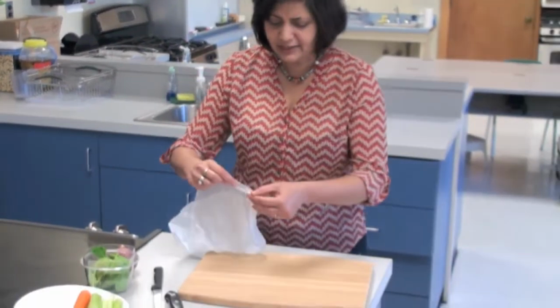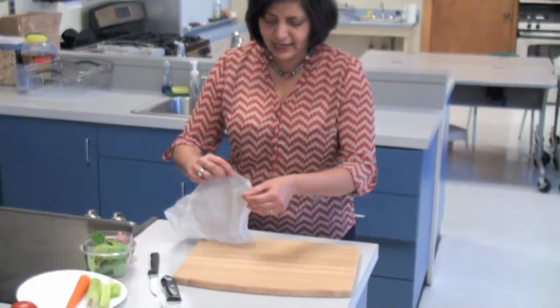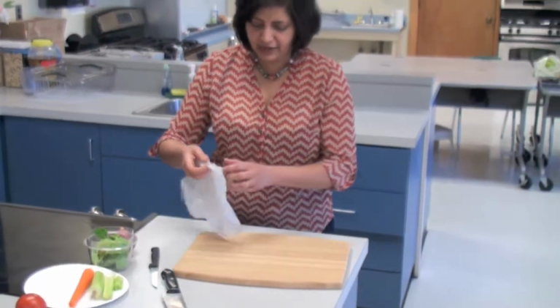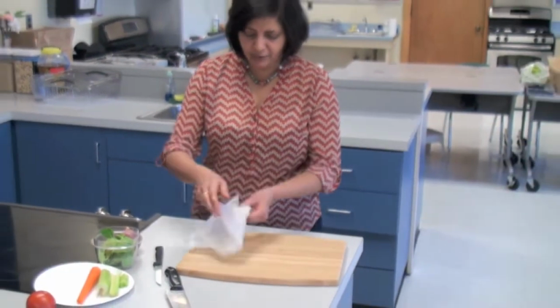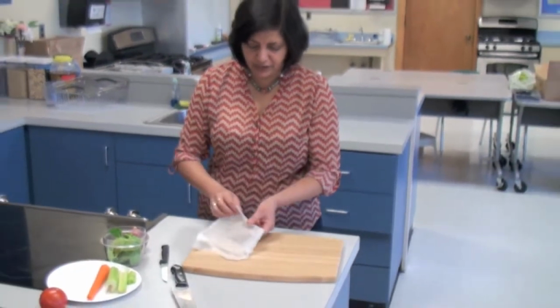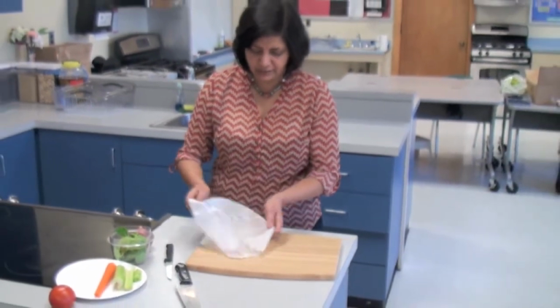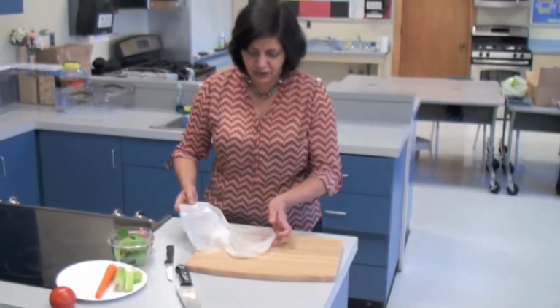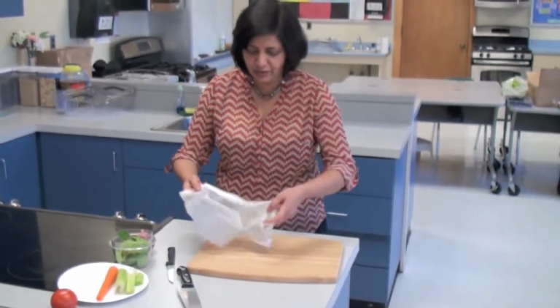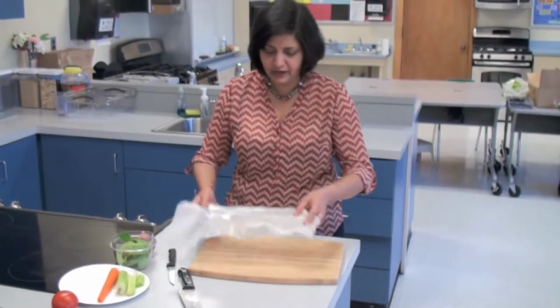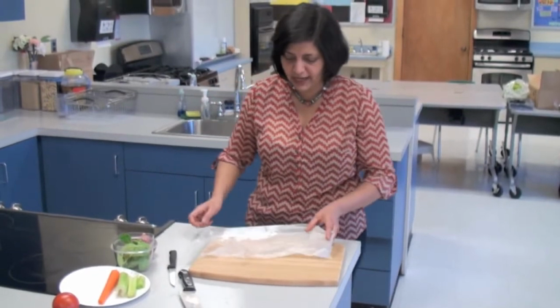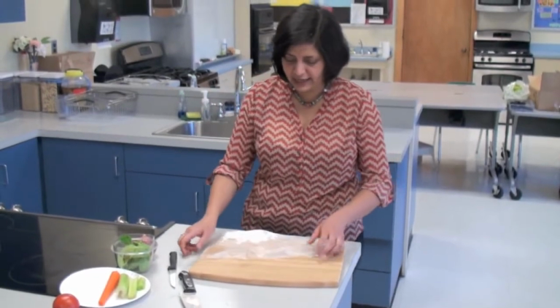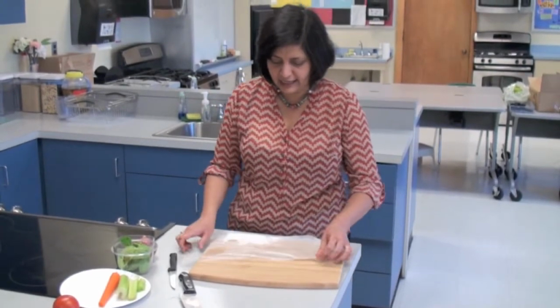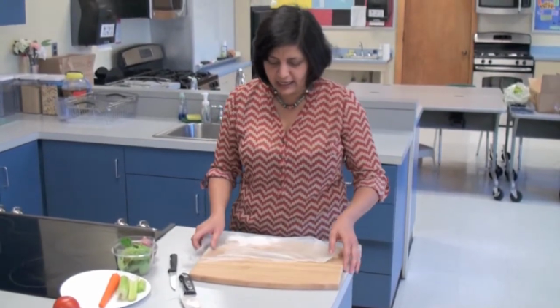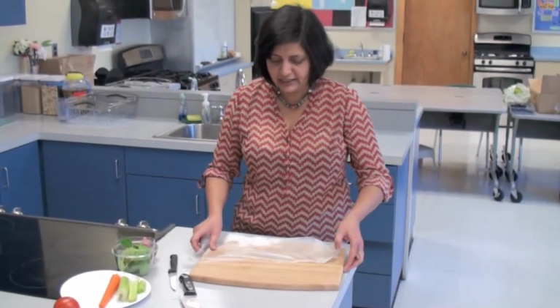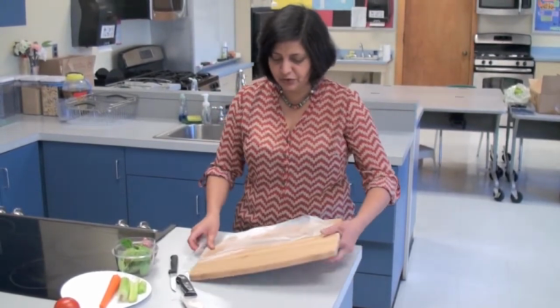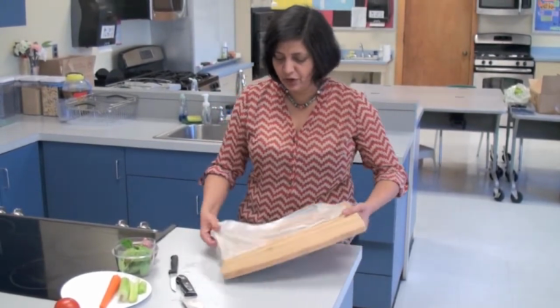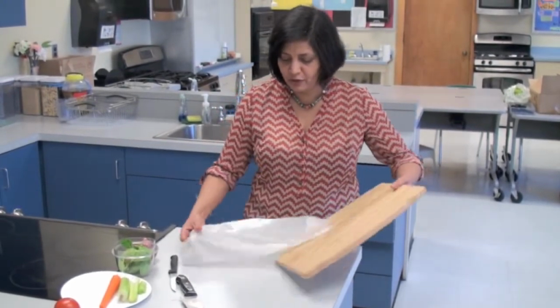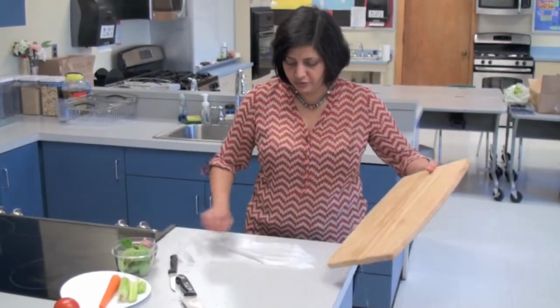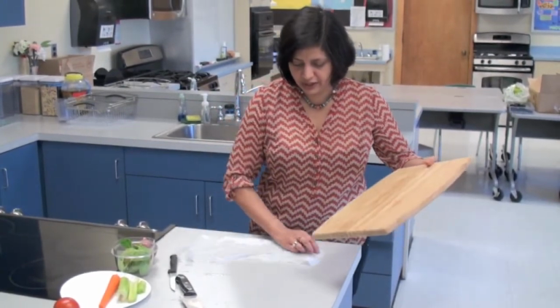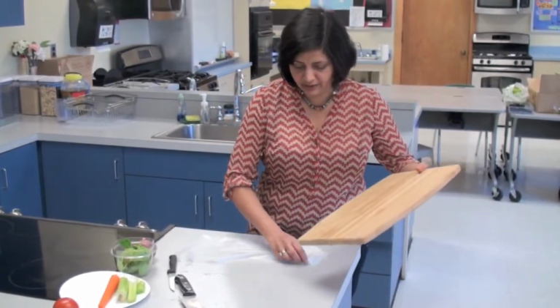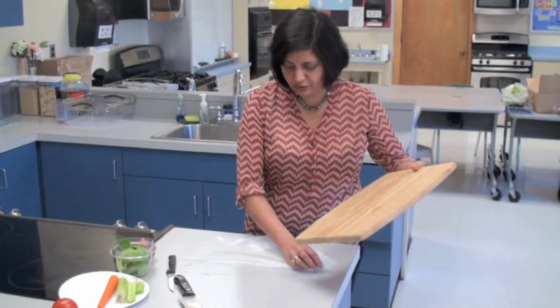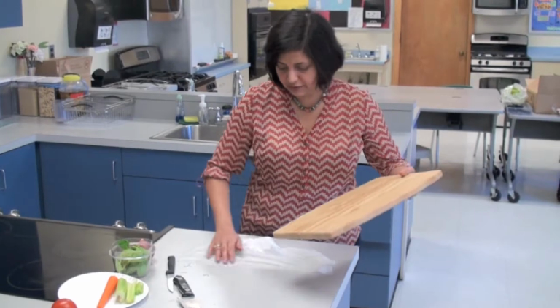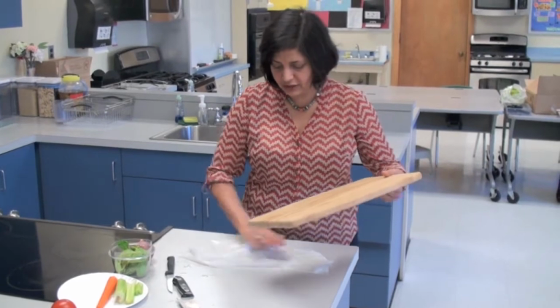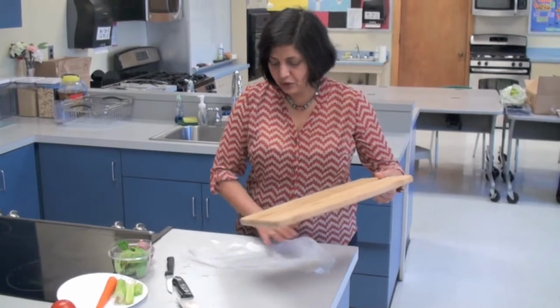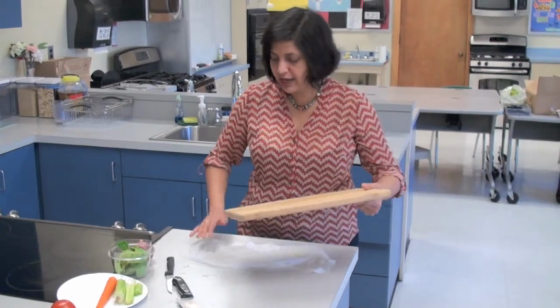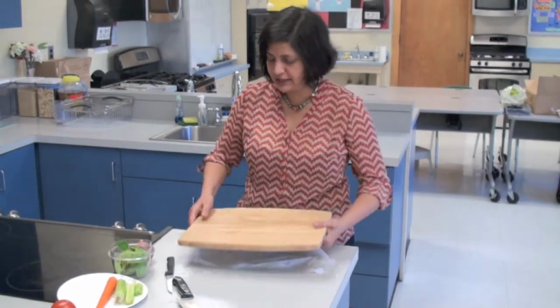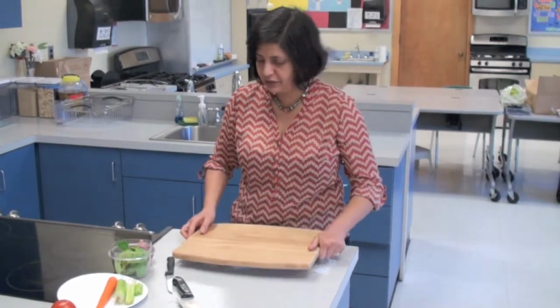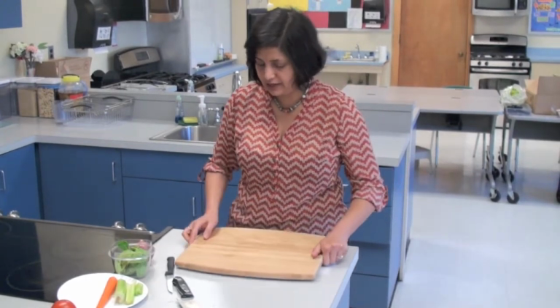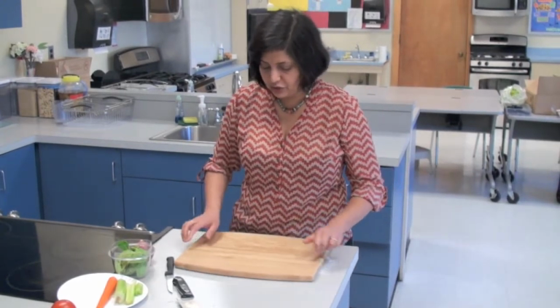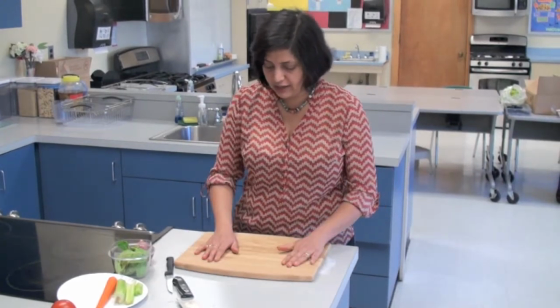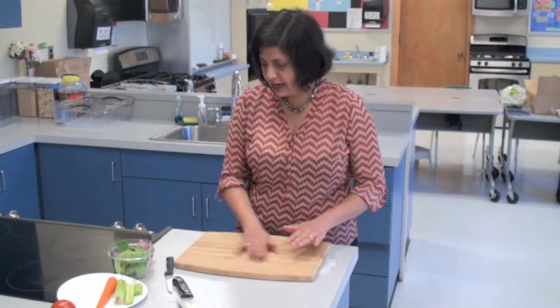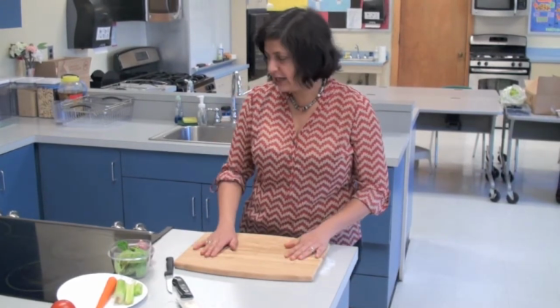This is a steady, heavy cutting board, so I don't expect it to move. But there are those plastic kinds that seem to move a lot when you're cutting with them, even though they are convenient to transfer stuff into the pots. So now it's steady.